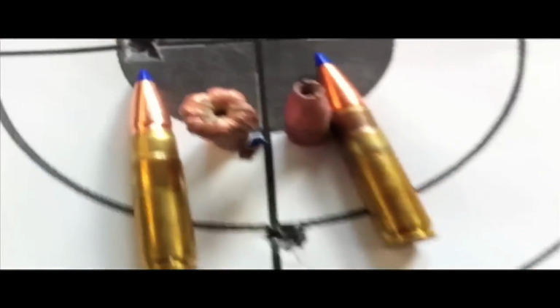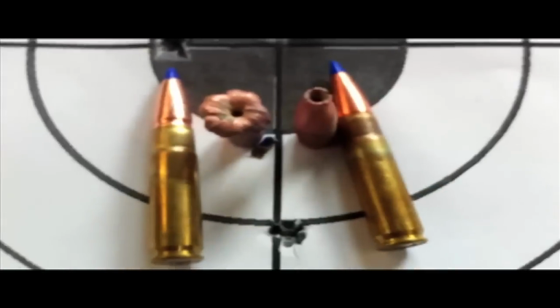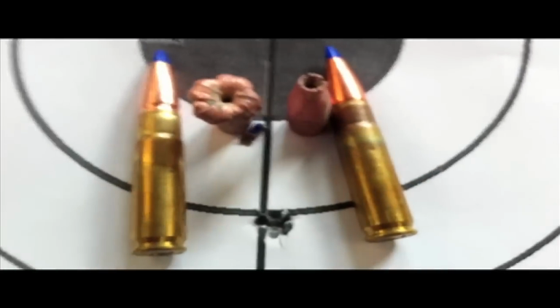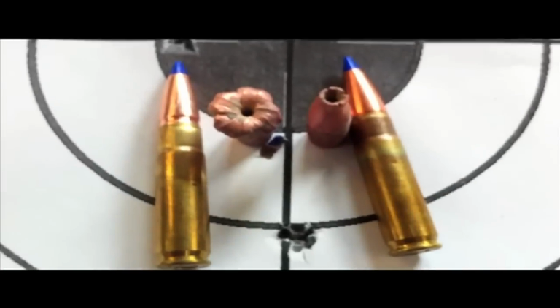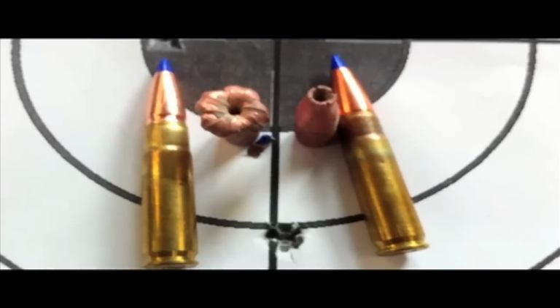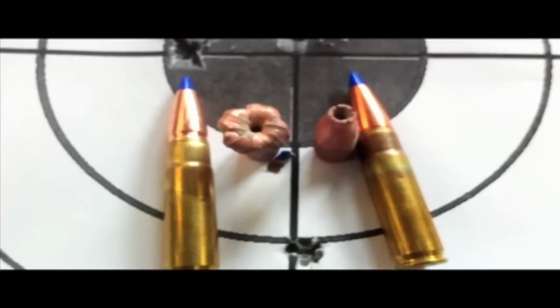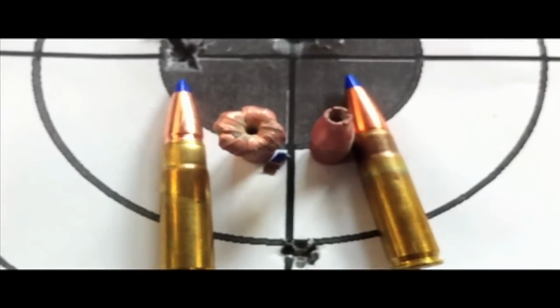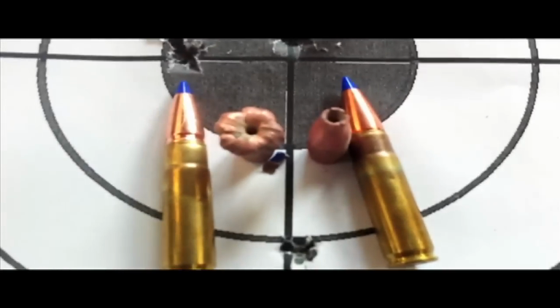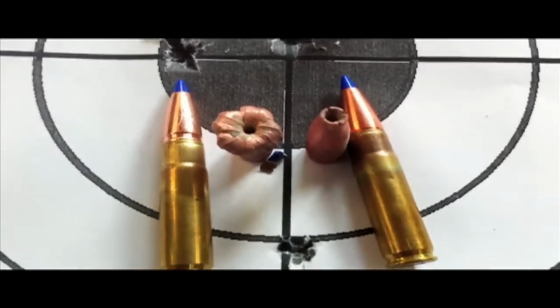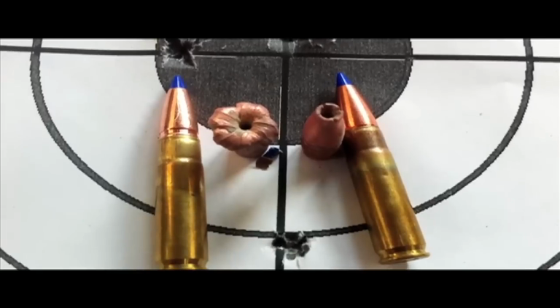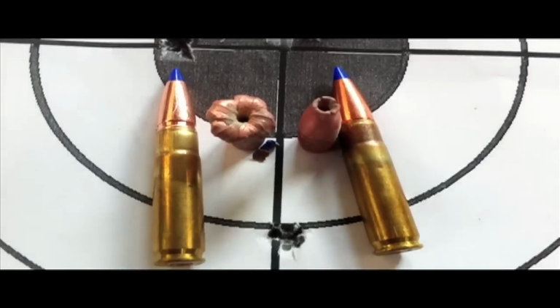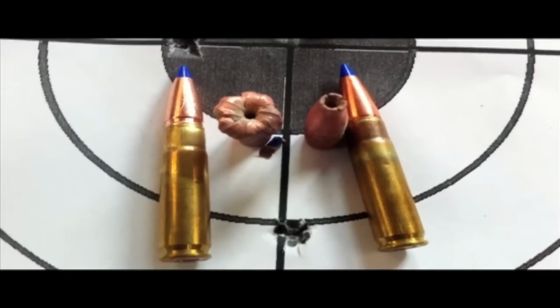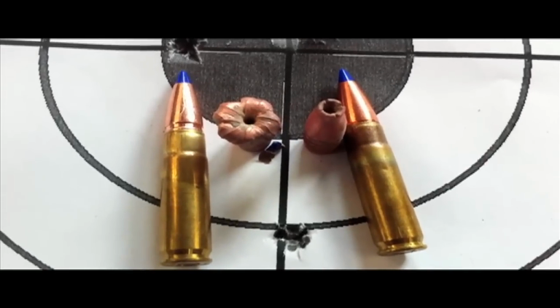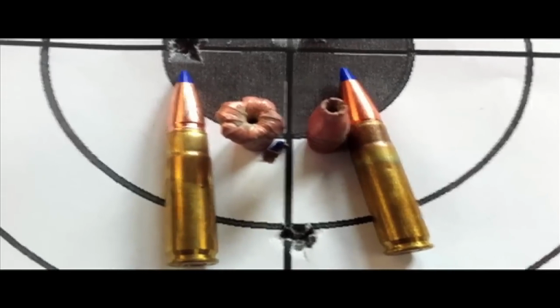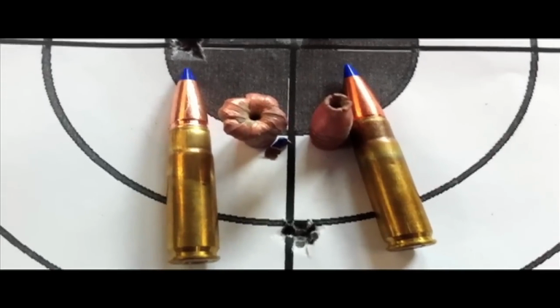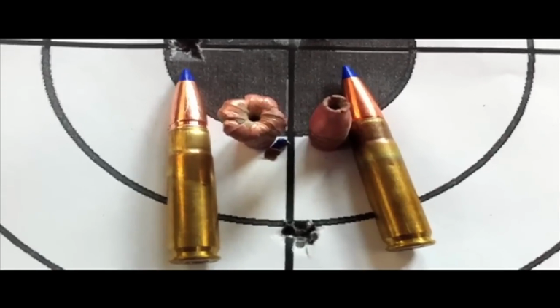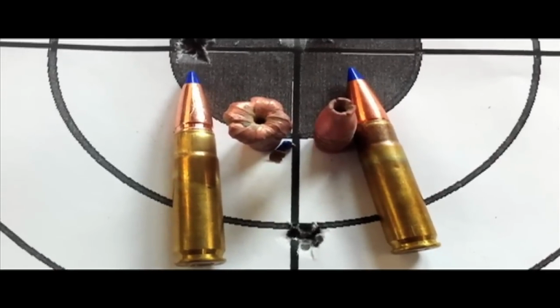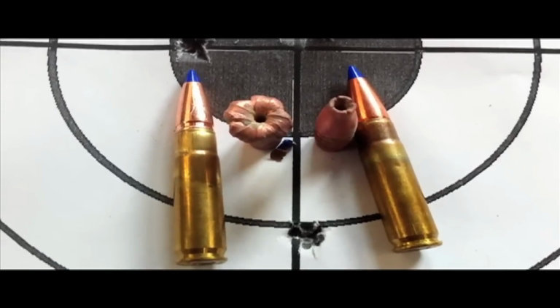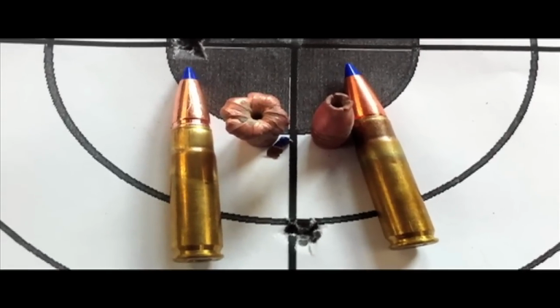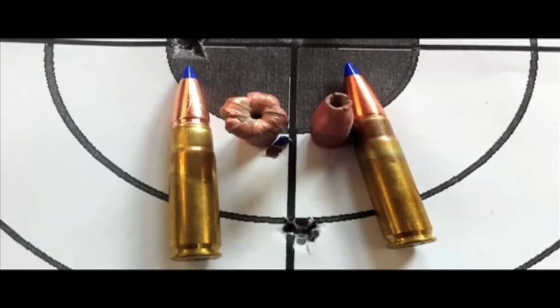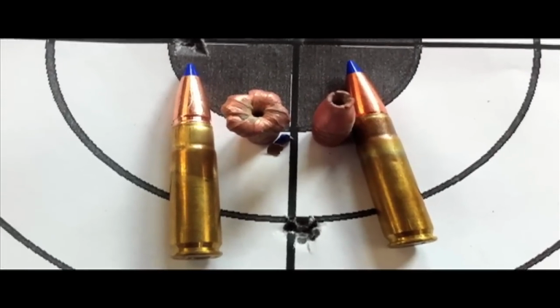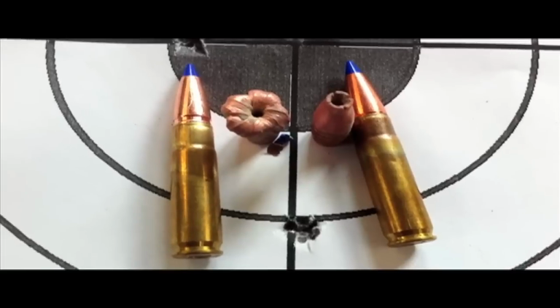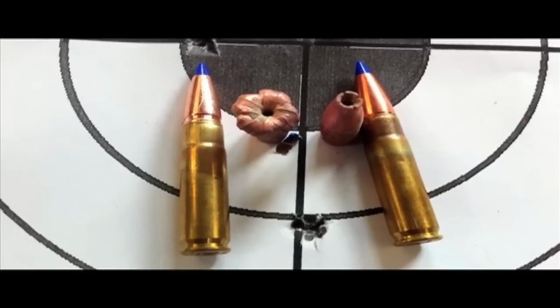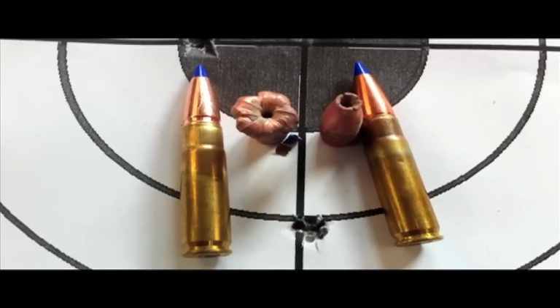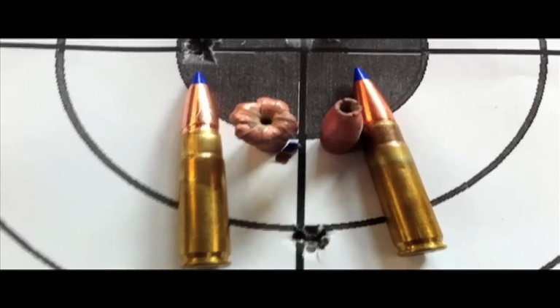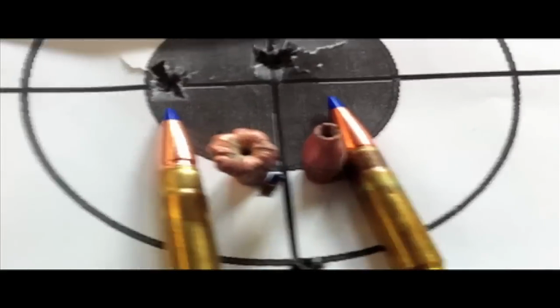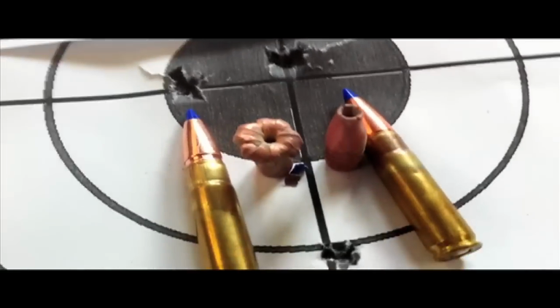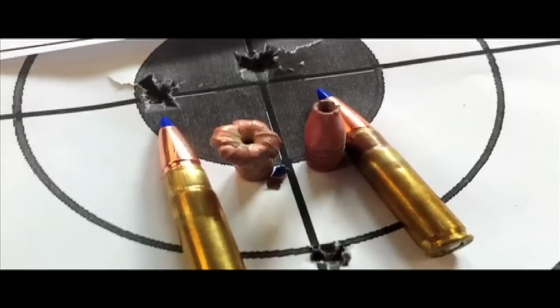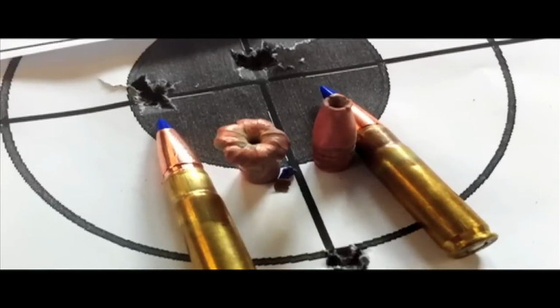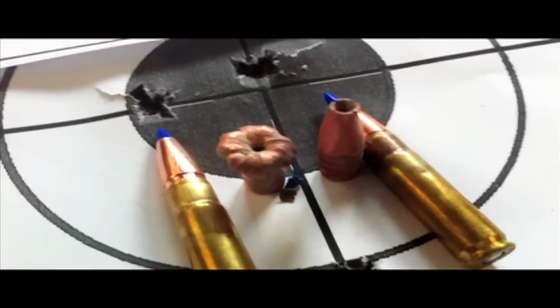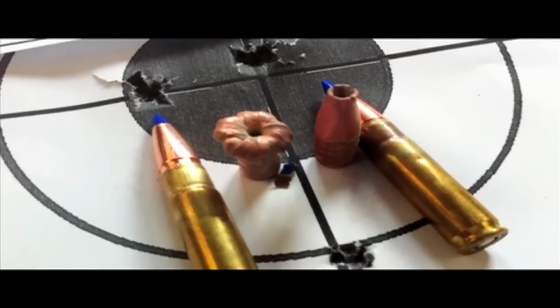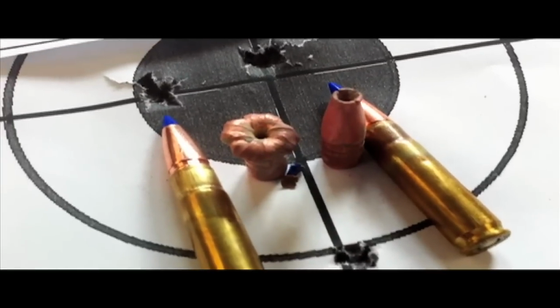The bullet on the right is traveling at about 1,300 FPS, way below the minimal standard. The other bullet is traveling right at about 1,850 FPS. According to Barnes, you need a minimum of 2,000 FPS in order for the bullet to expand.